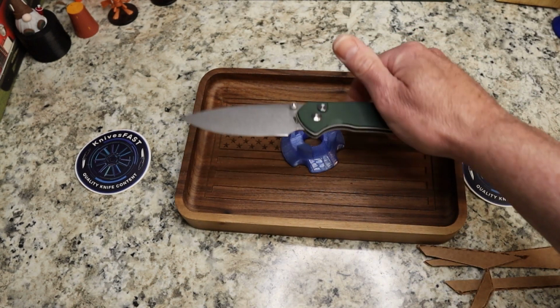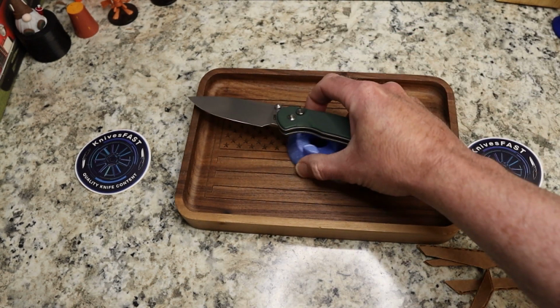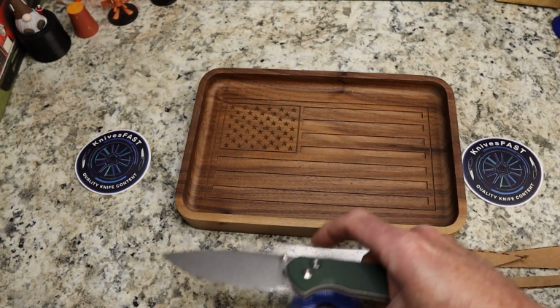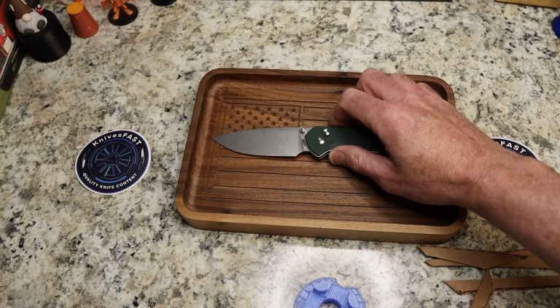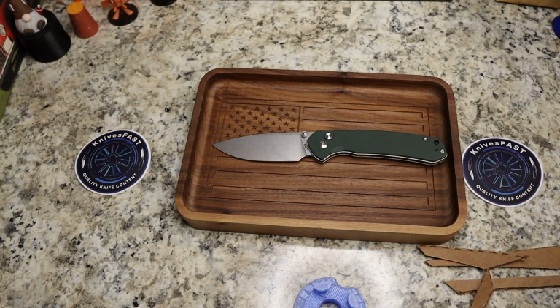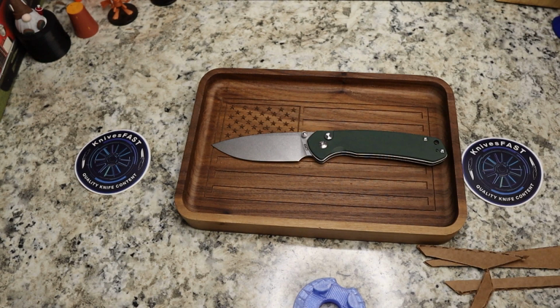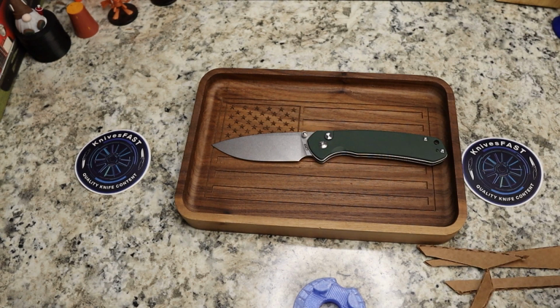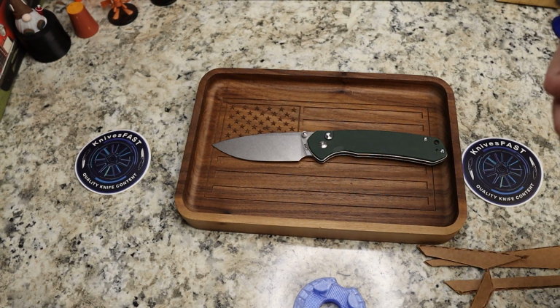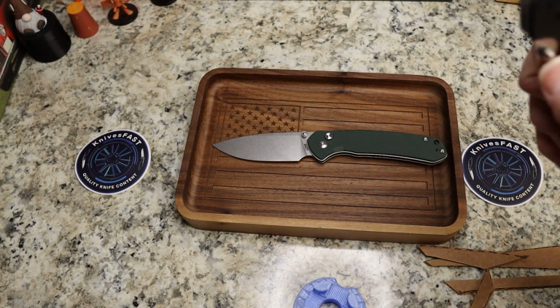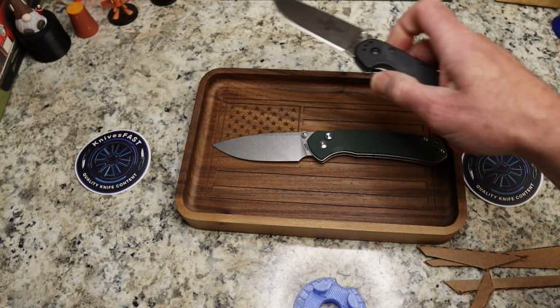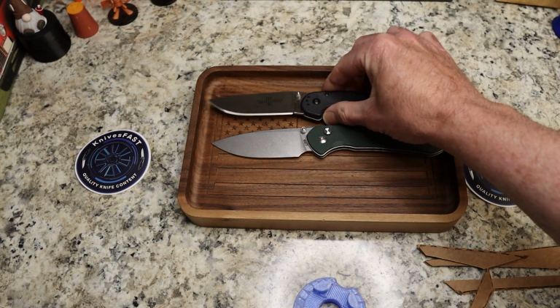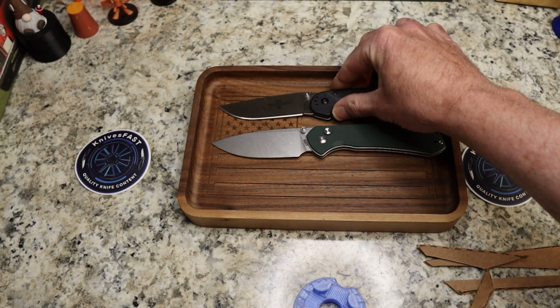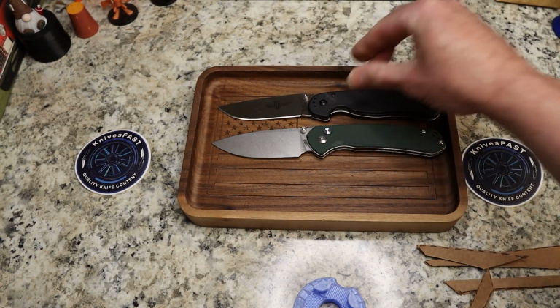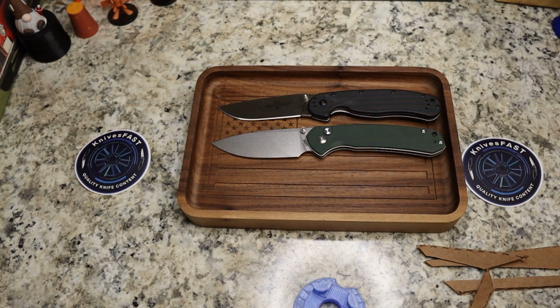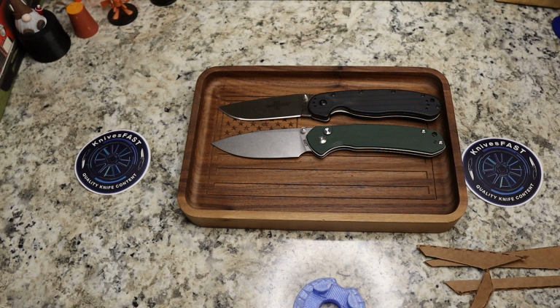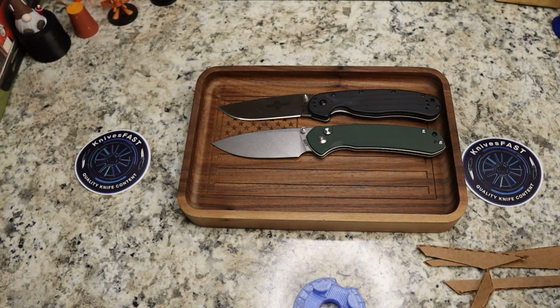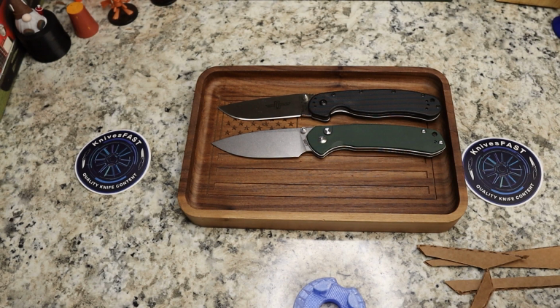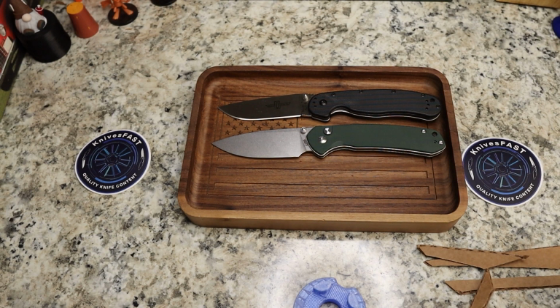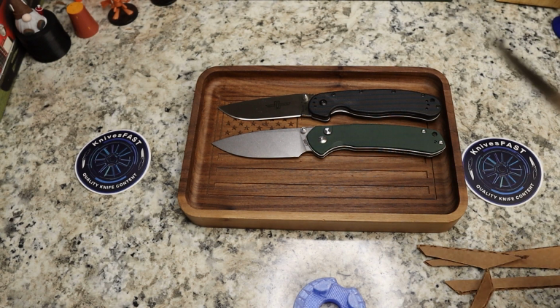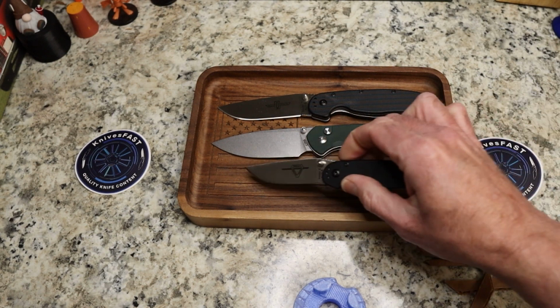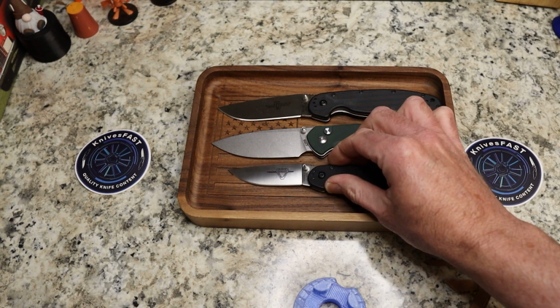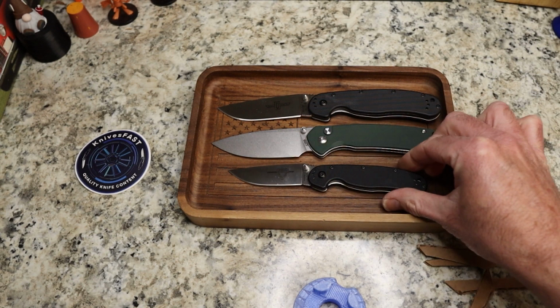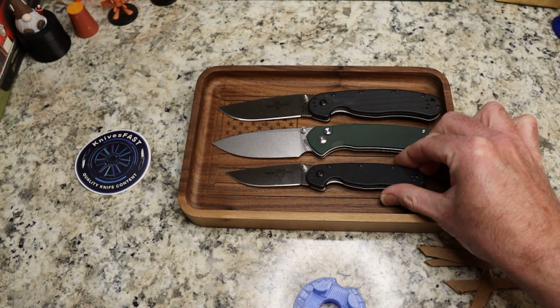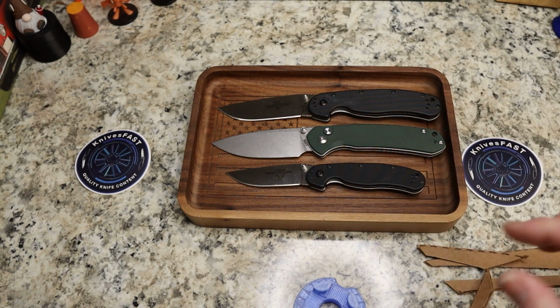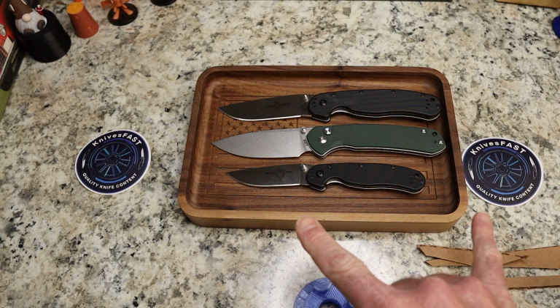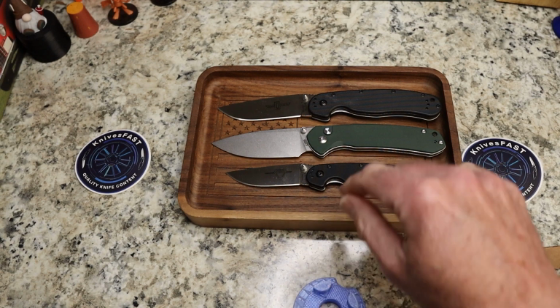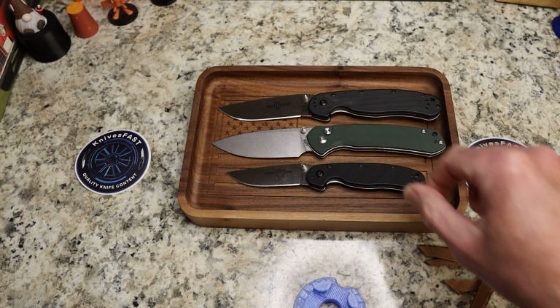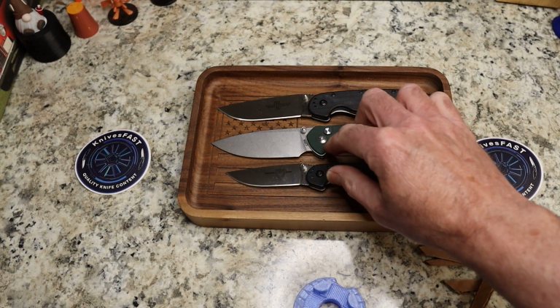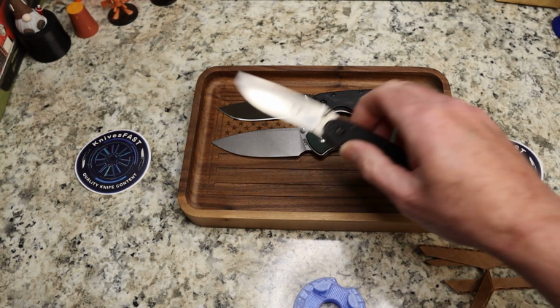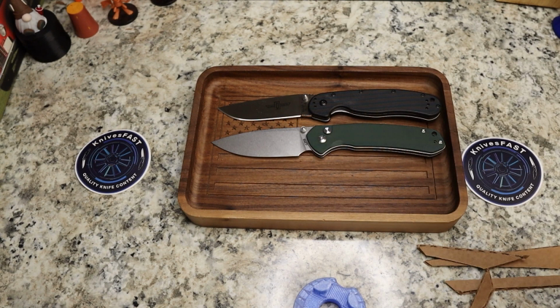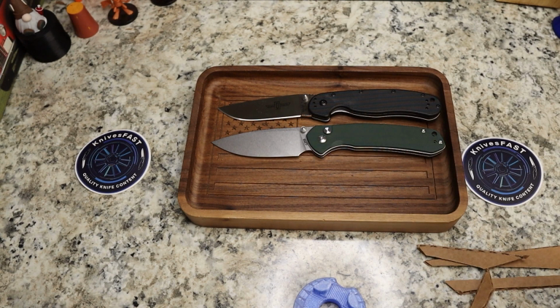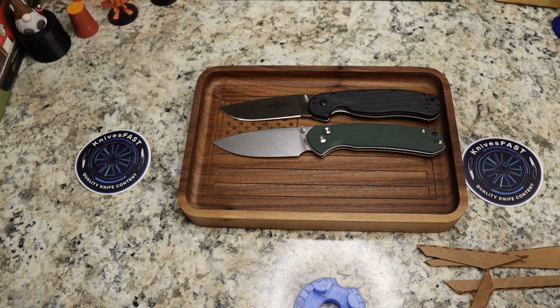We can't have it be a Knives Fast video without the regular comparisons. Rat One — it is almost exactly the same size as the Rat One. It's bigger than the Rat Two. There are your comparisons.